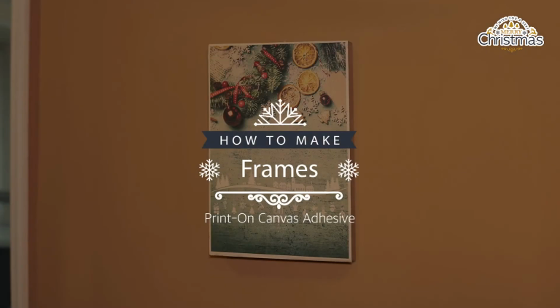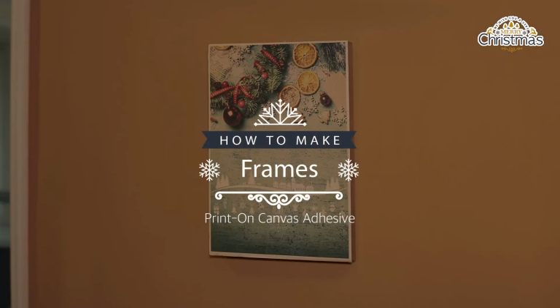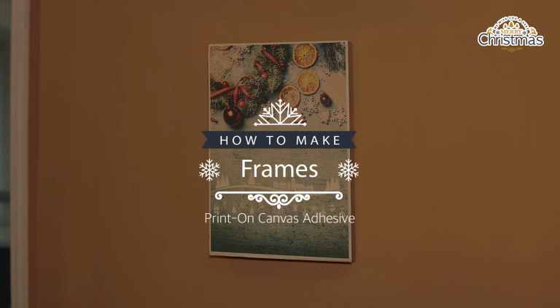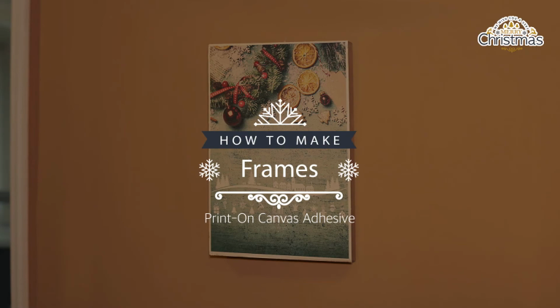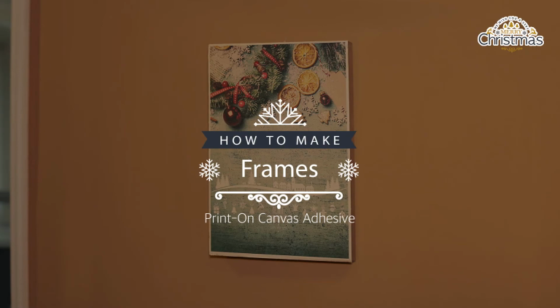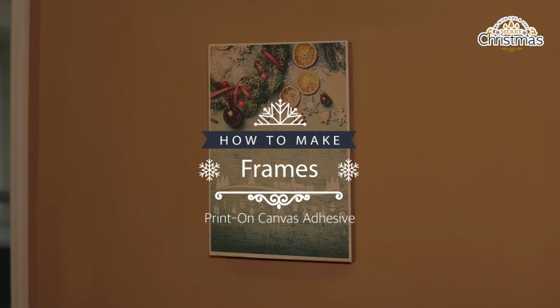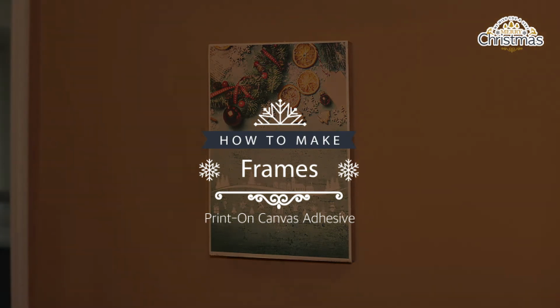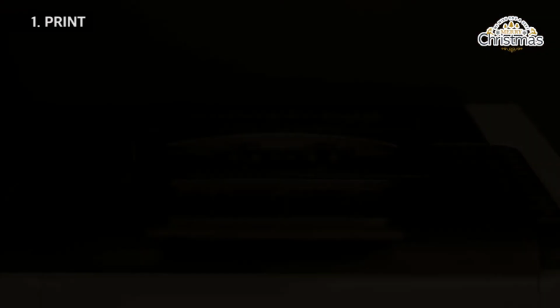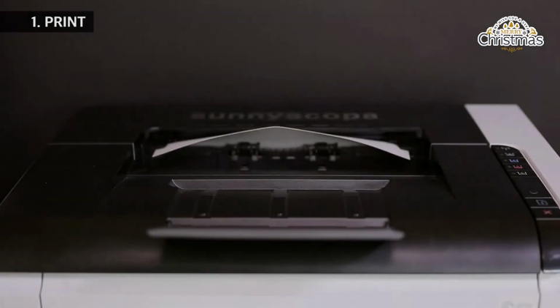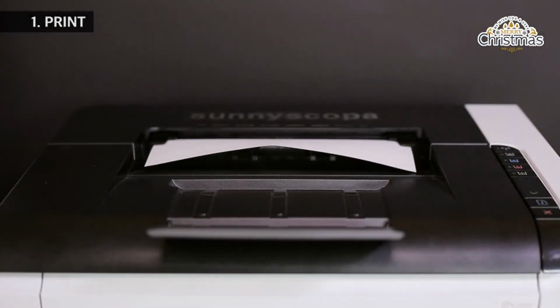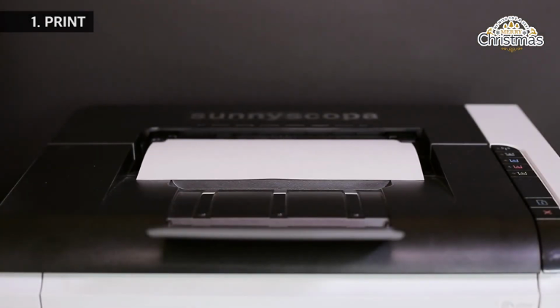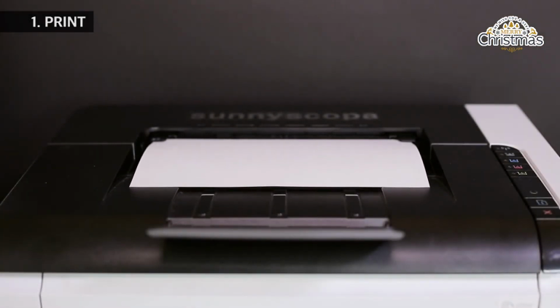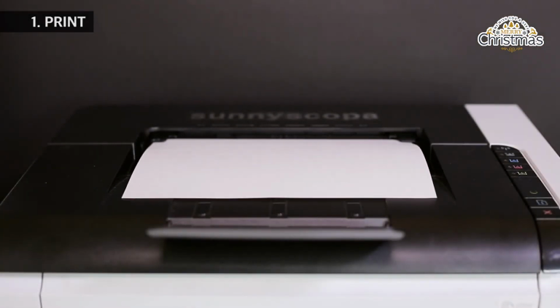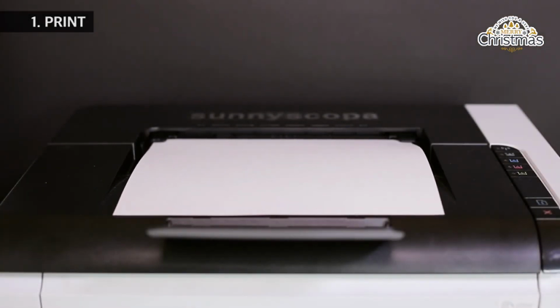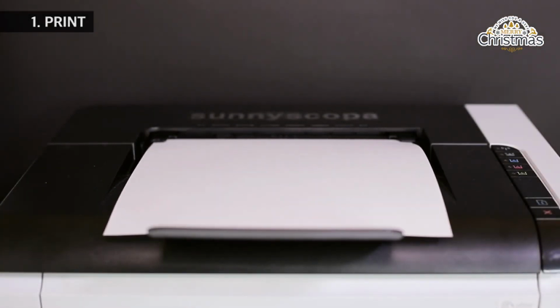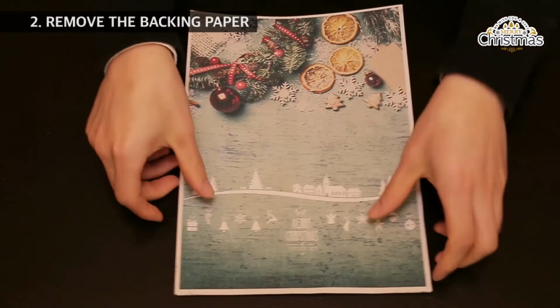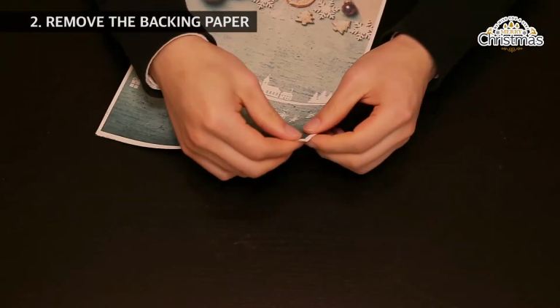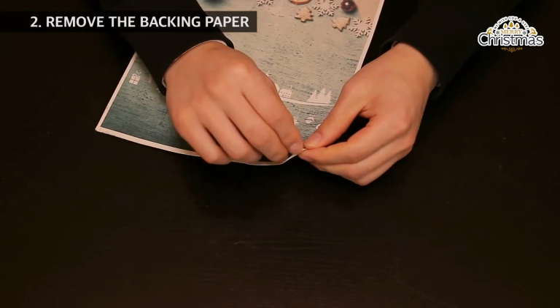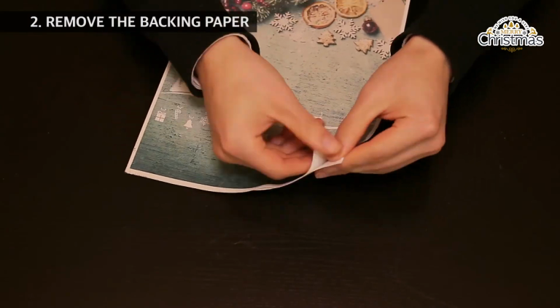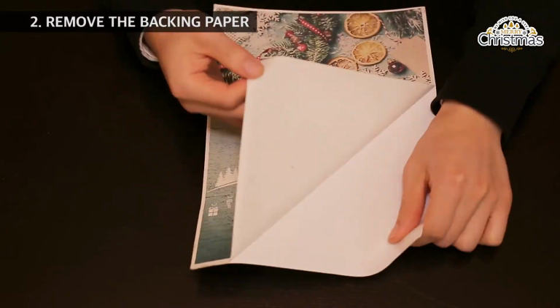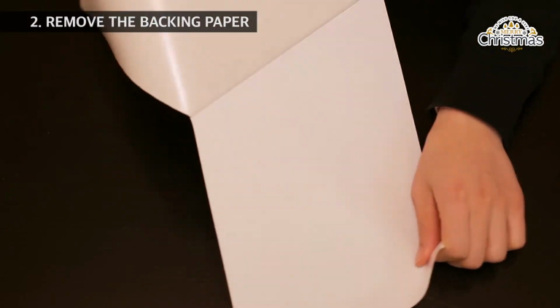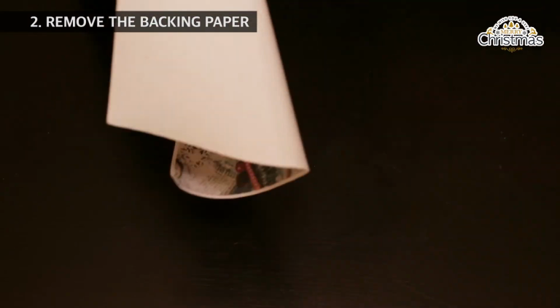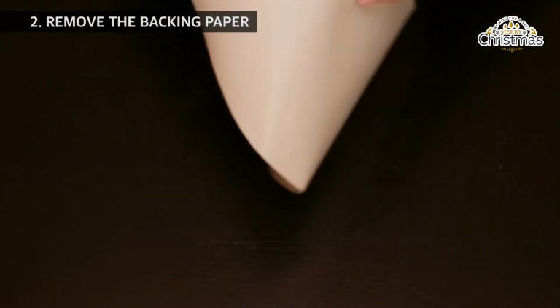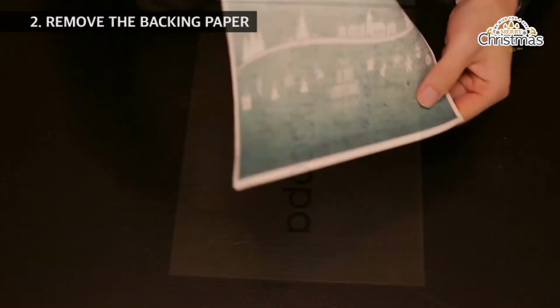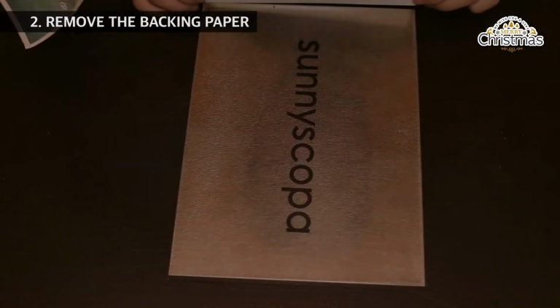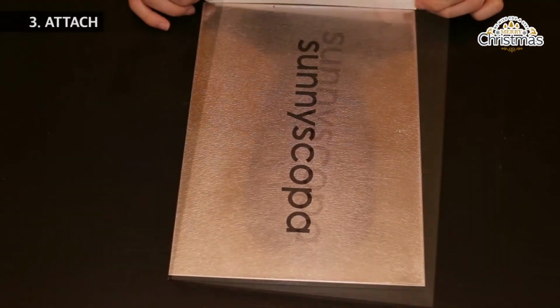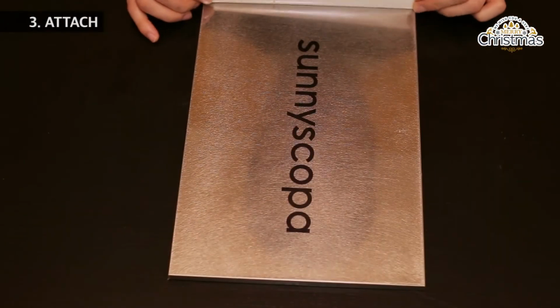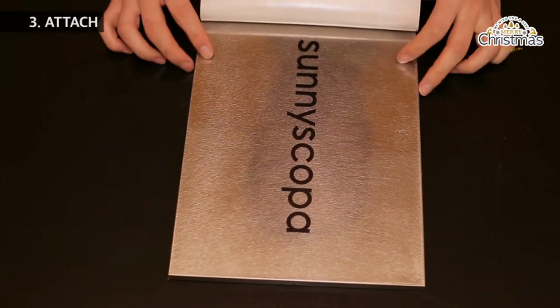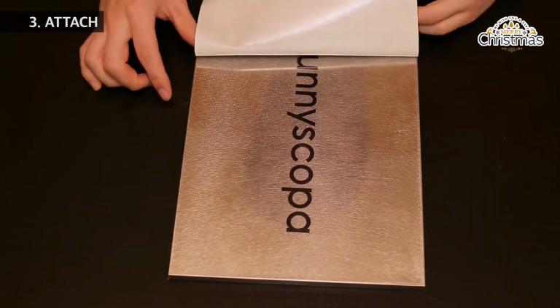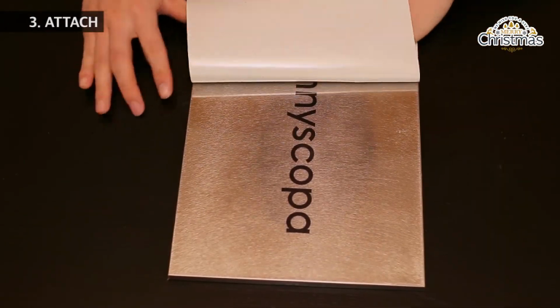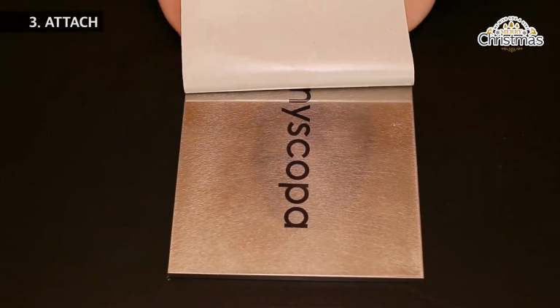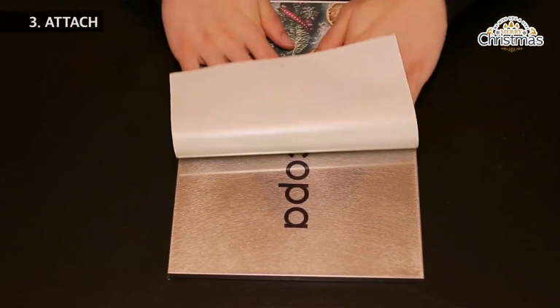Frames. Print on the fabric side of the Soniscoper canvas sheet using an inkjet printer. Remove the backing and attach. Done.